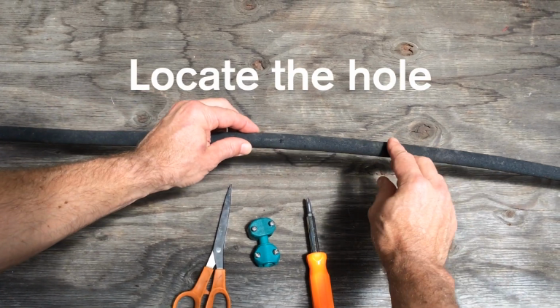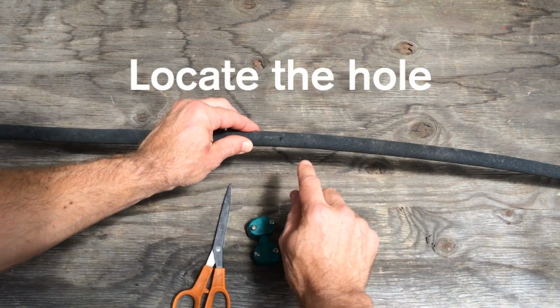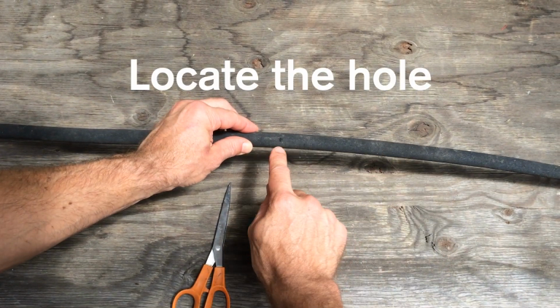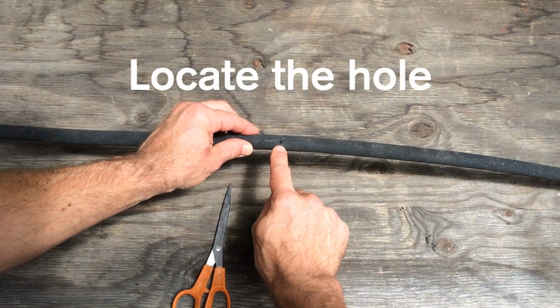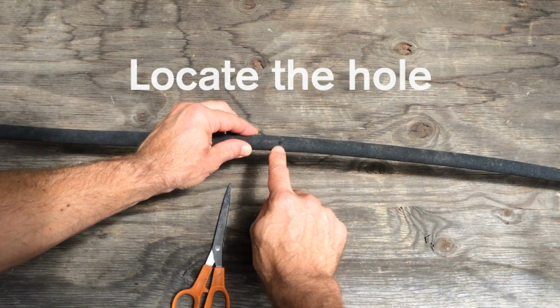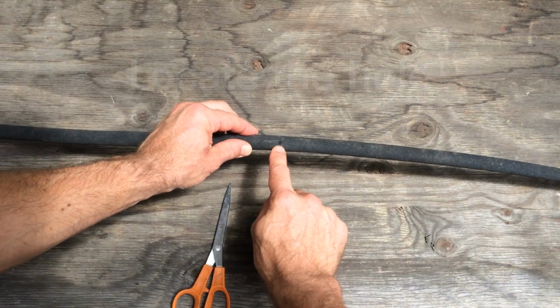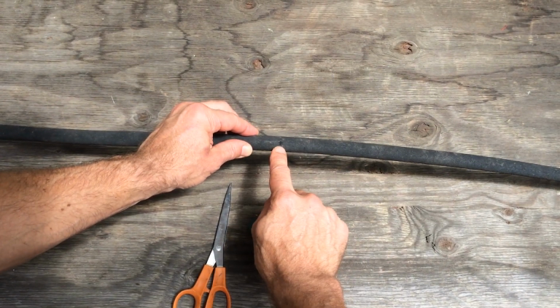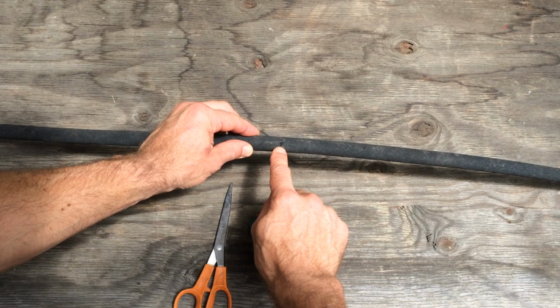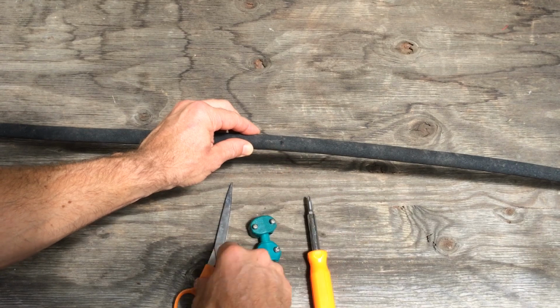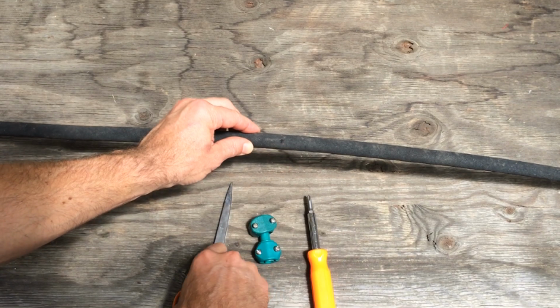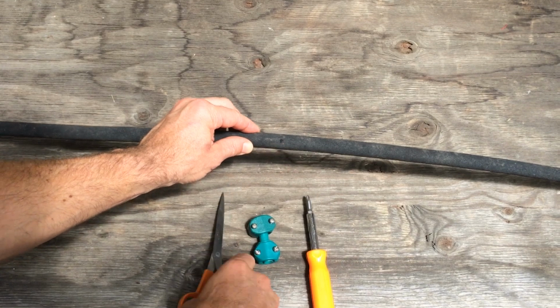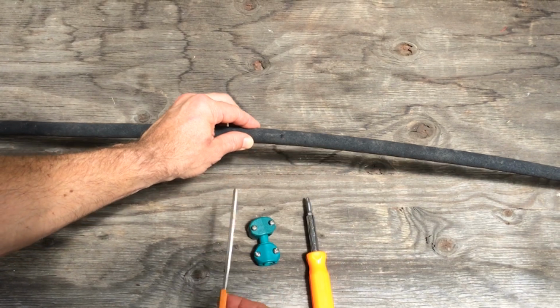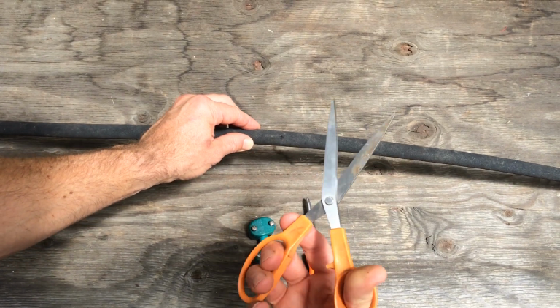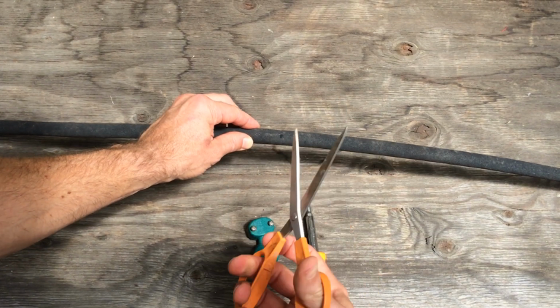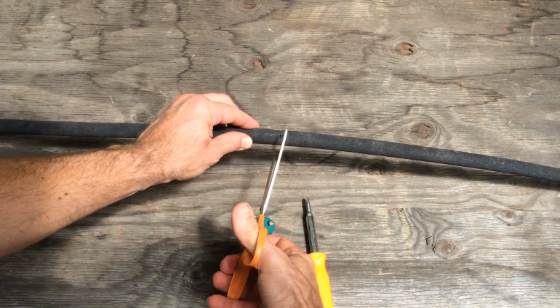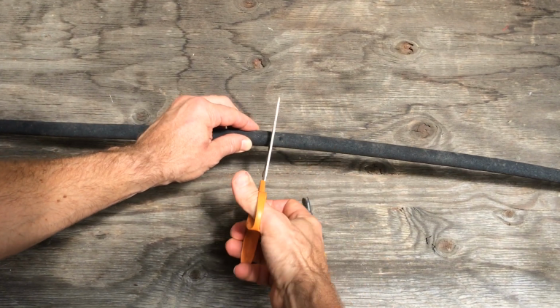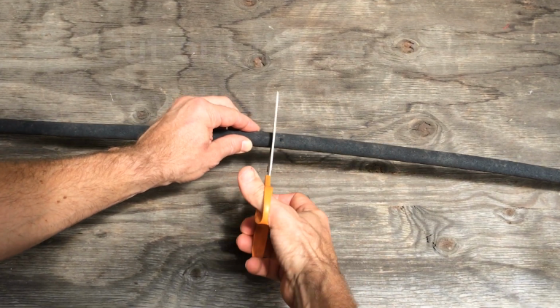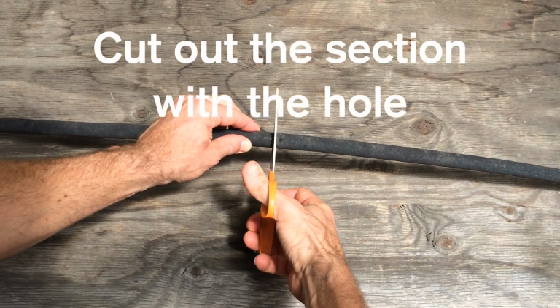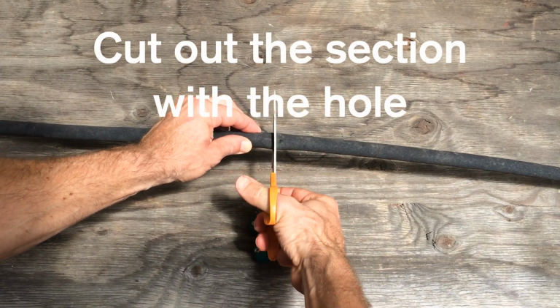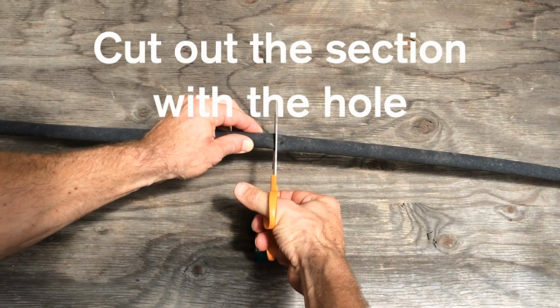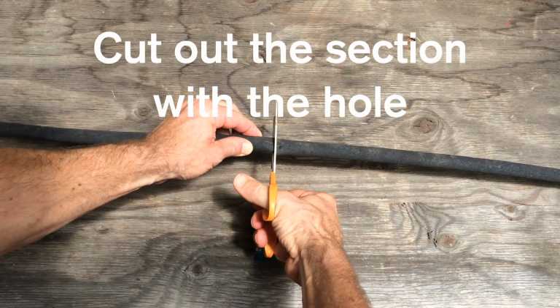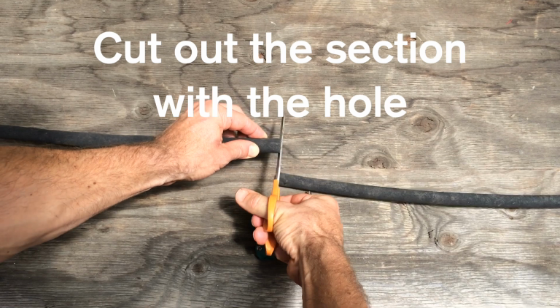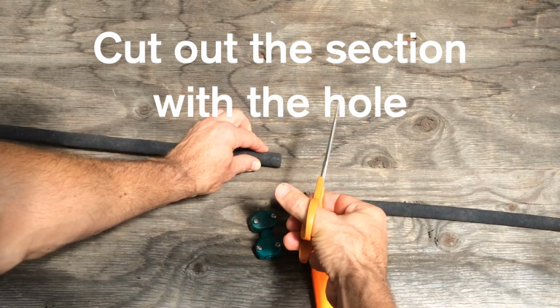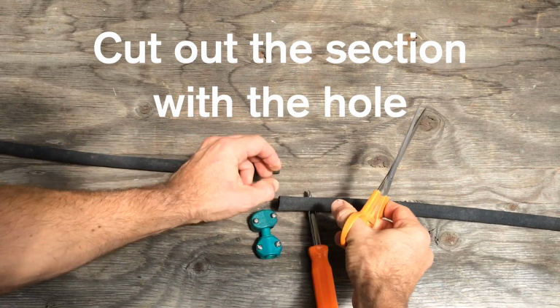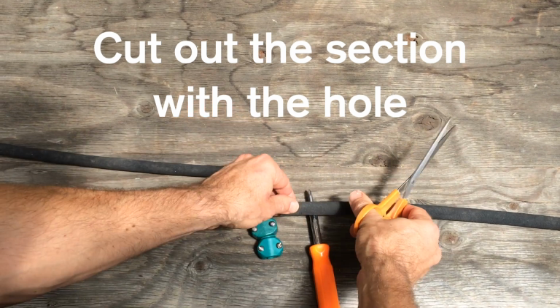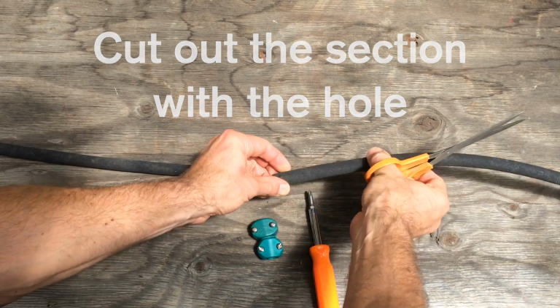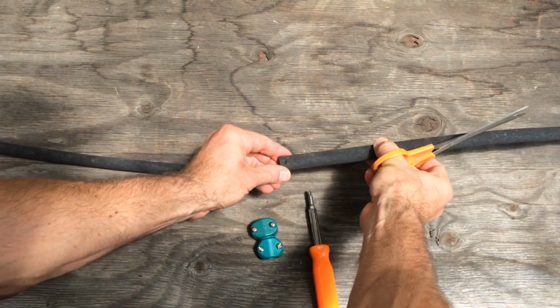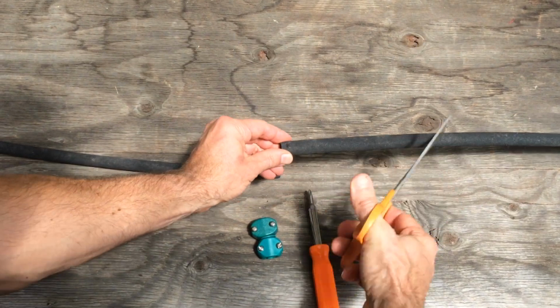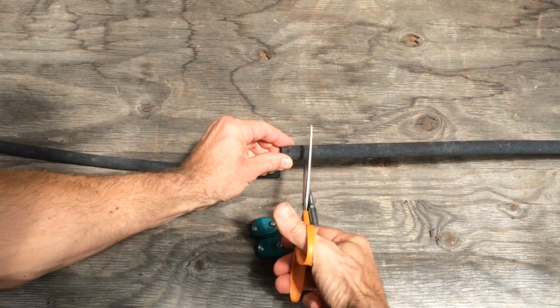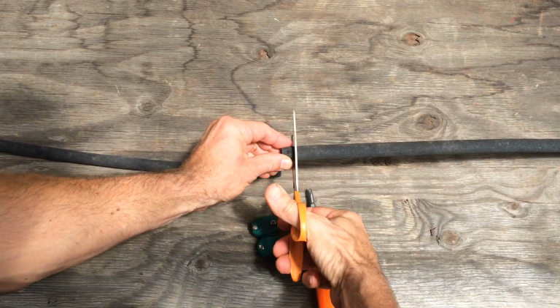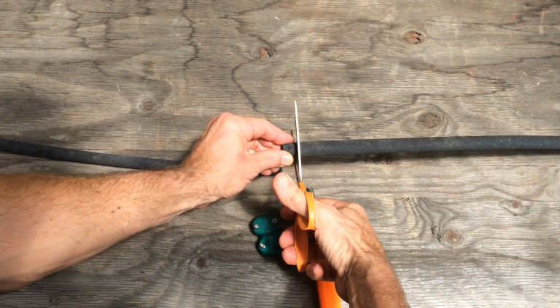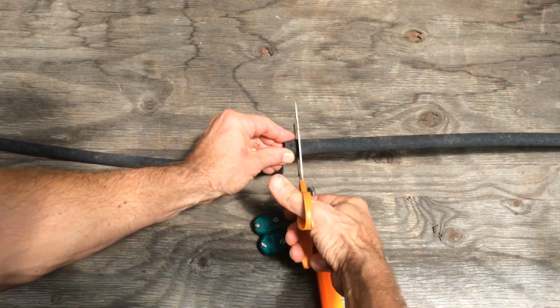The first thing you need to do is find where the big leak in your hose is. You can see it right here — it's this hole. Then what you do is take your old scissors and cut the hose just on either side of that hole.